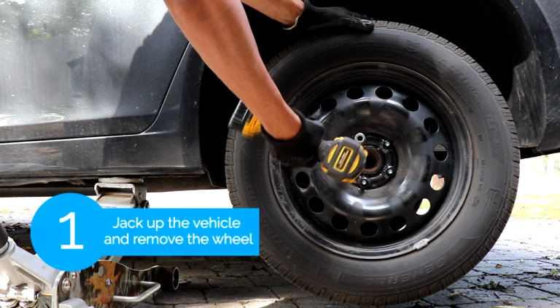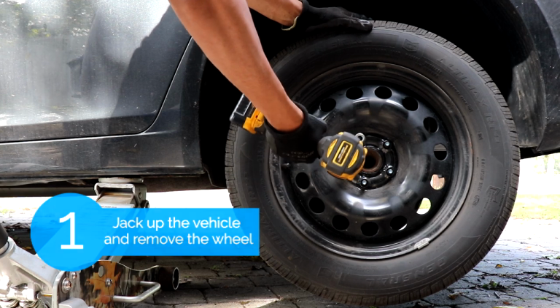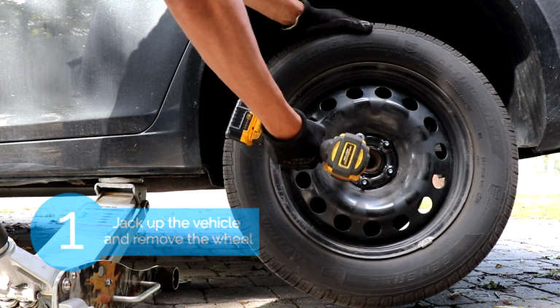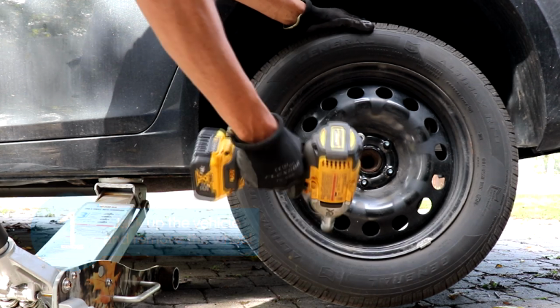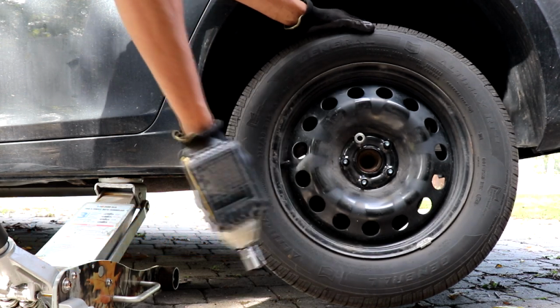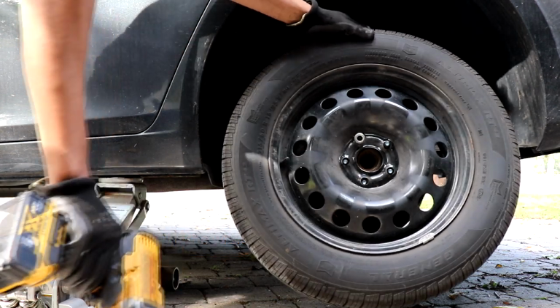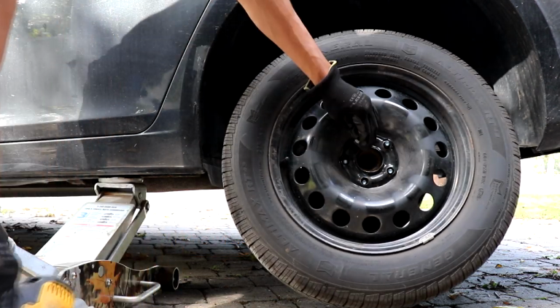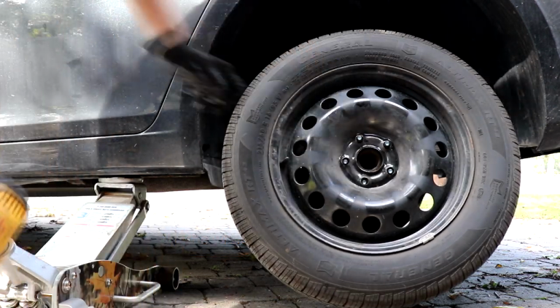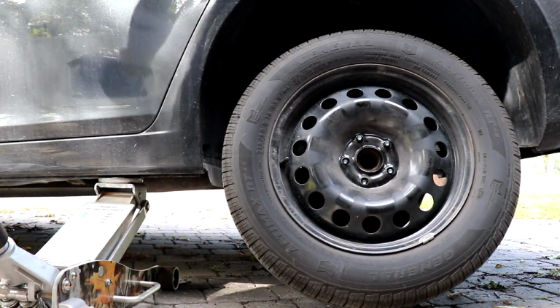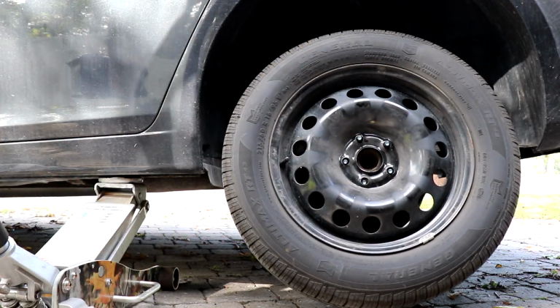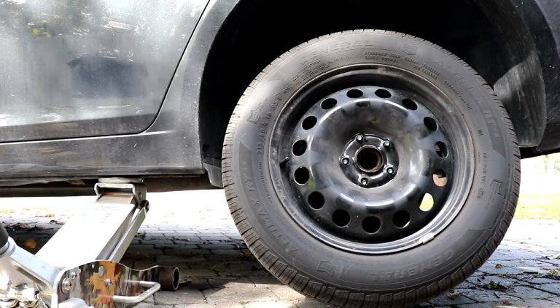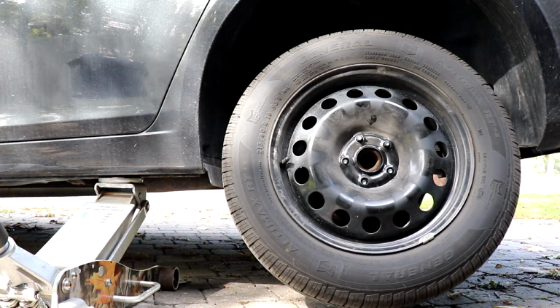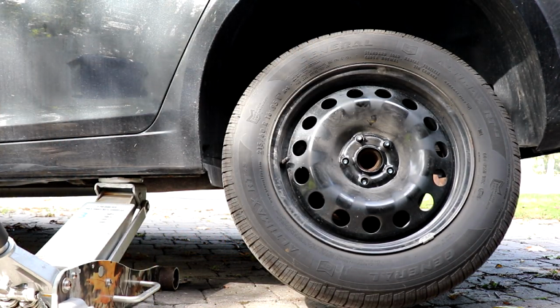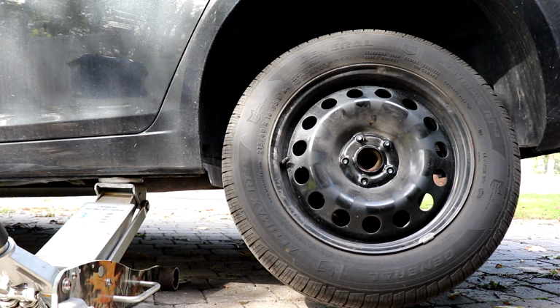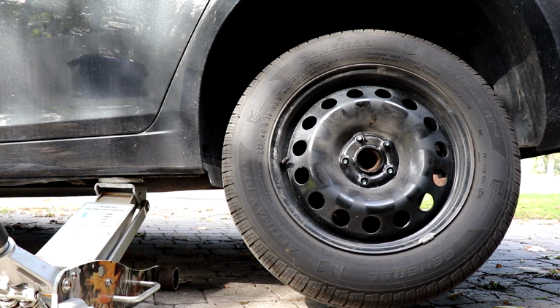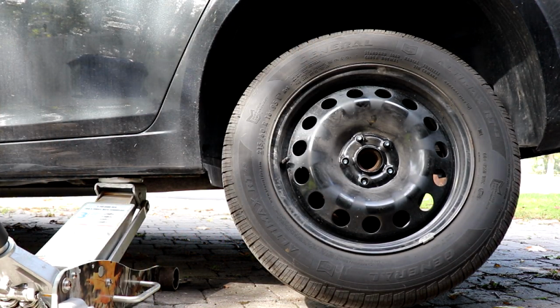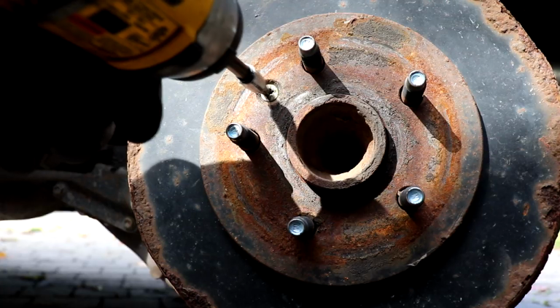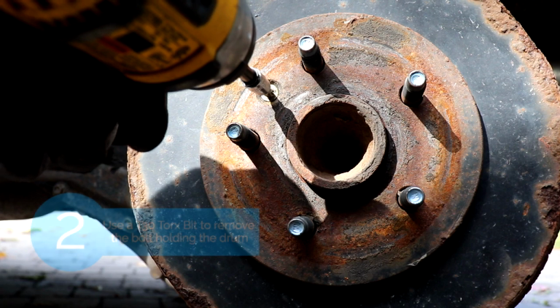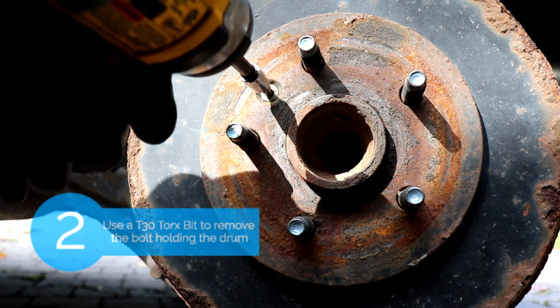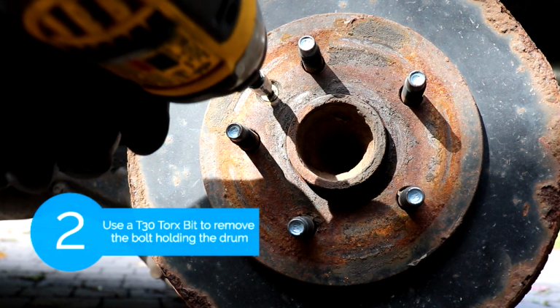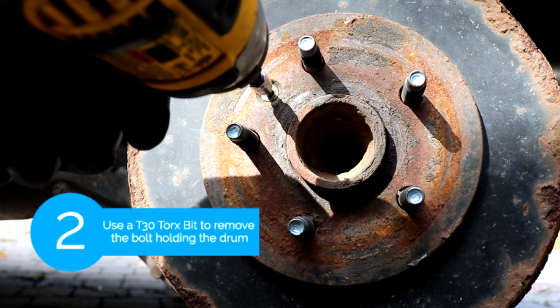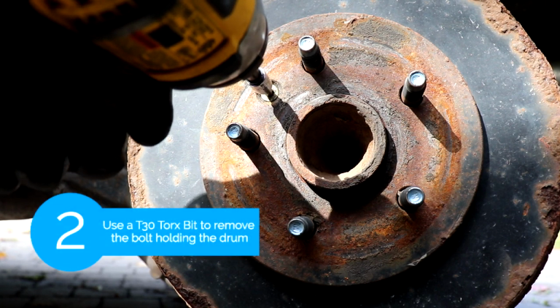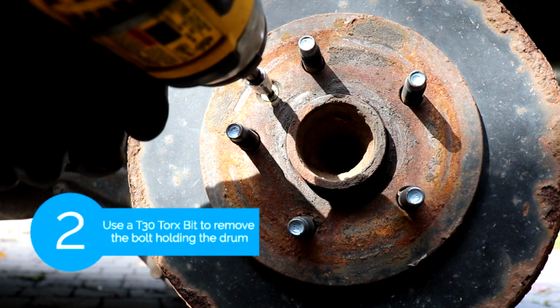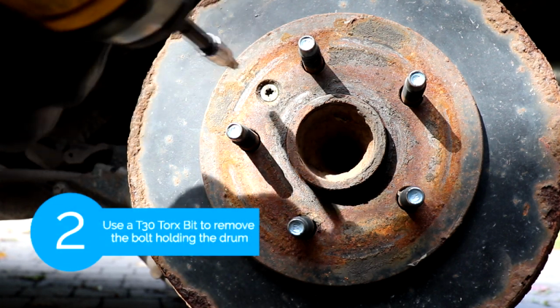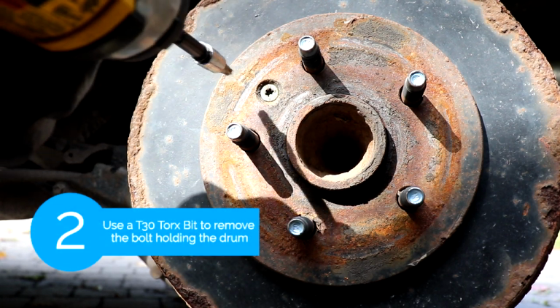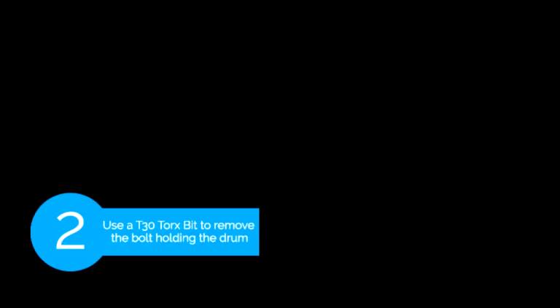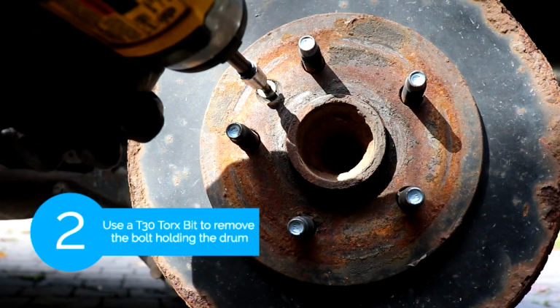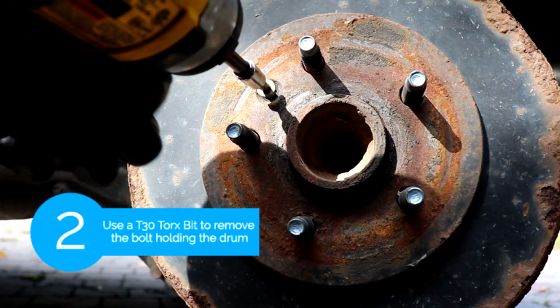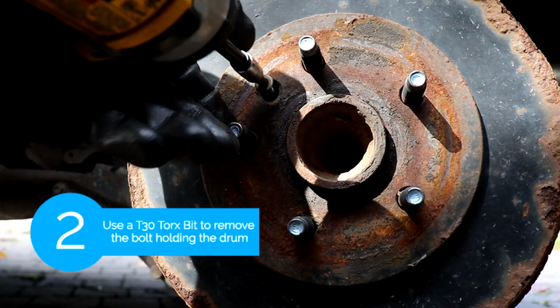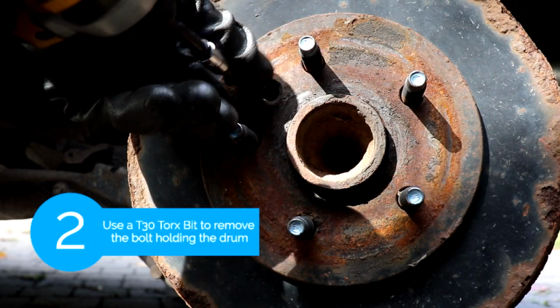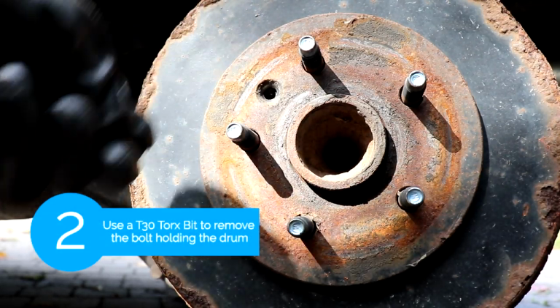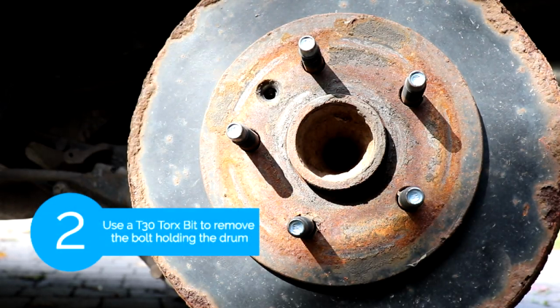So let's get started. The first step is we're gonna jack up the car and take off the wheel. After that we're gonna use a T30 Torx bit to remove the bolt holding on the drum.